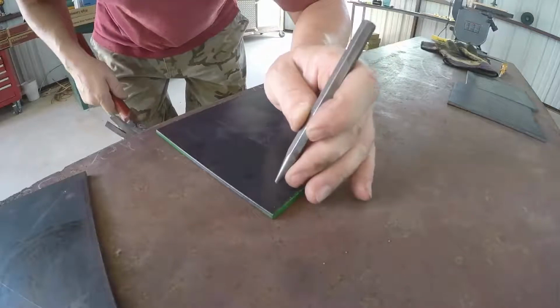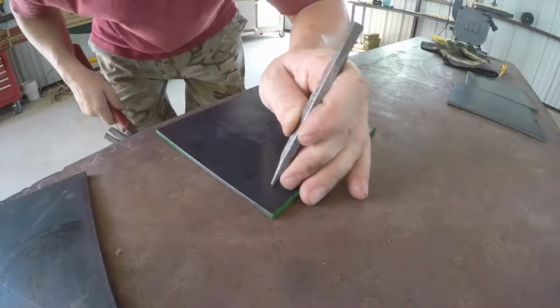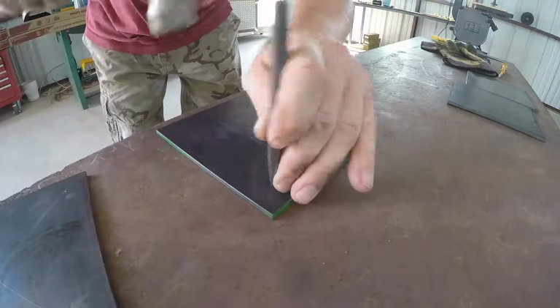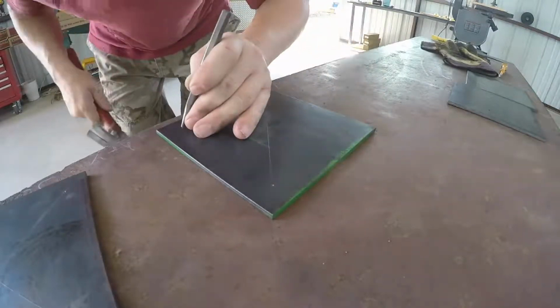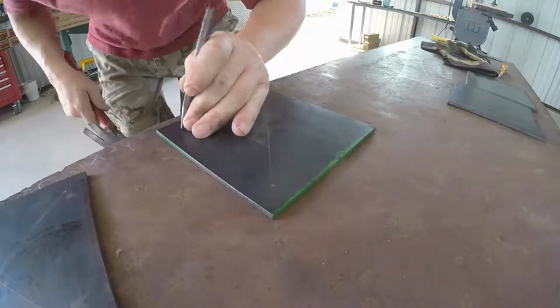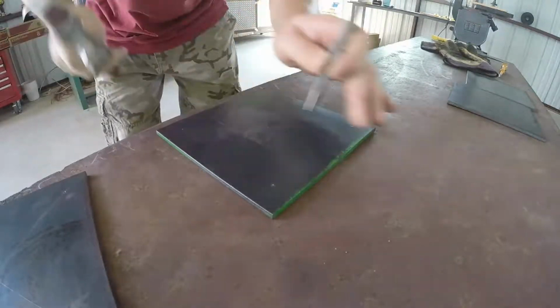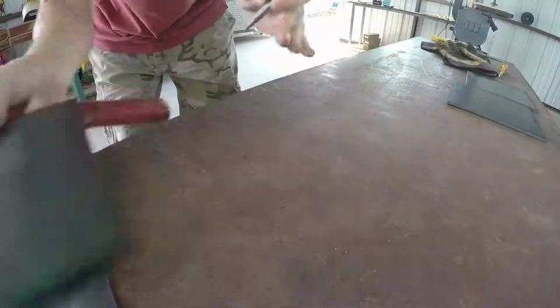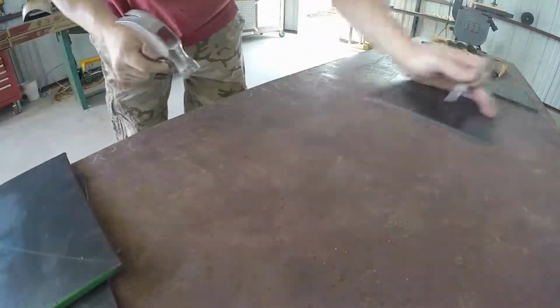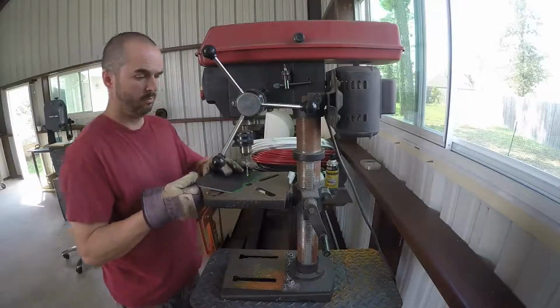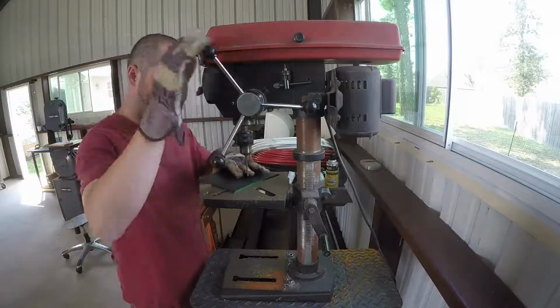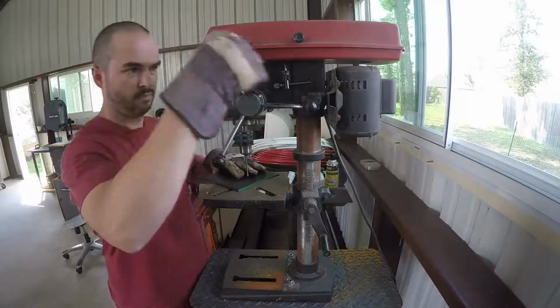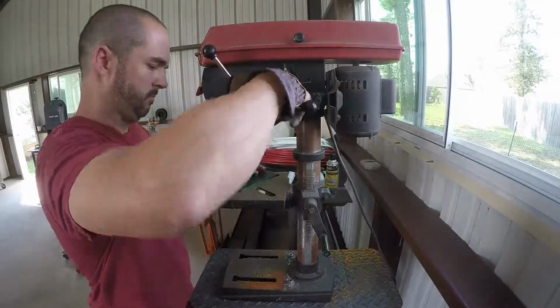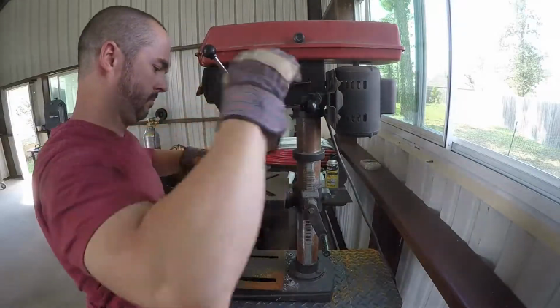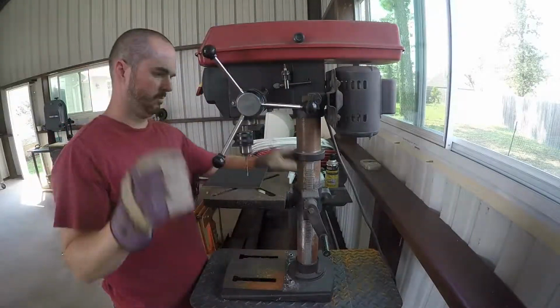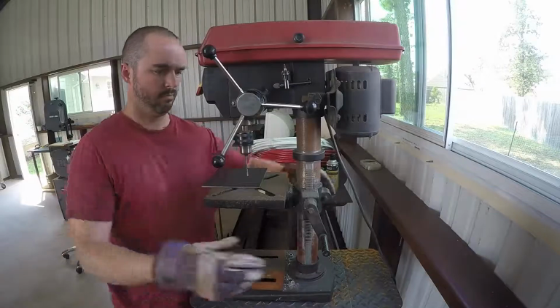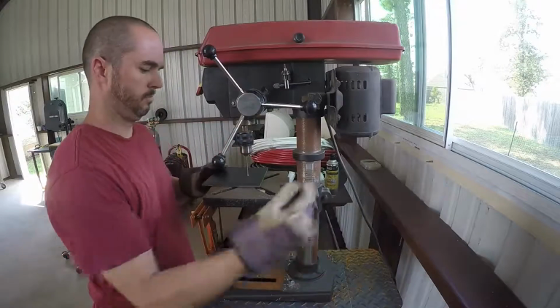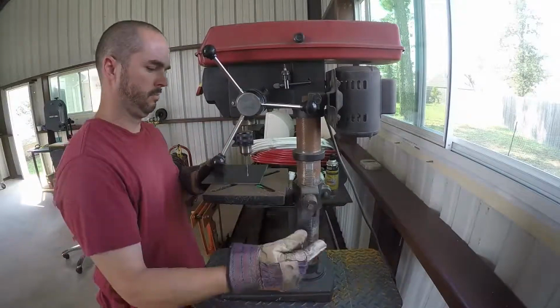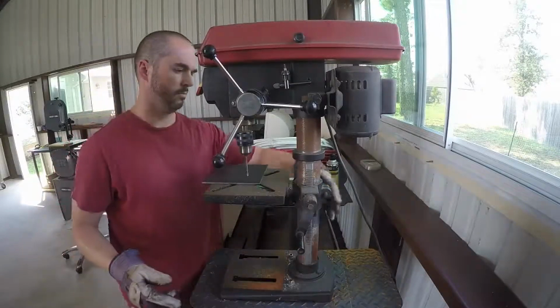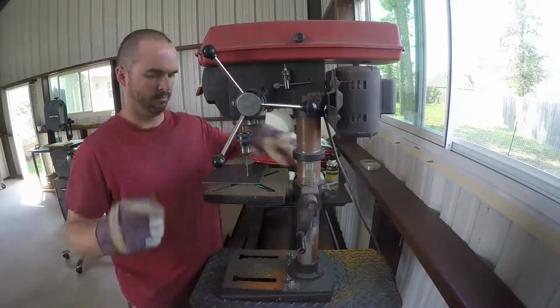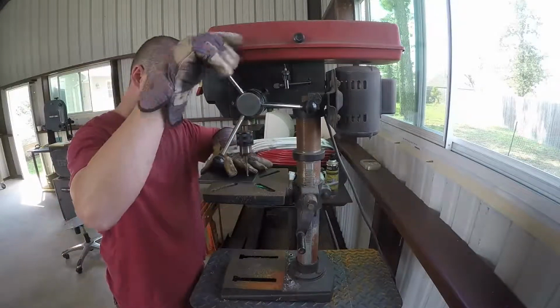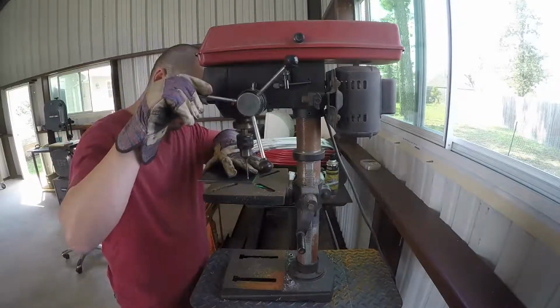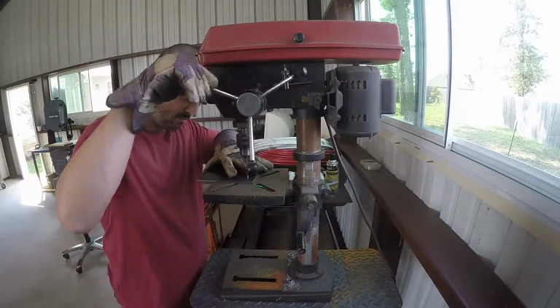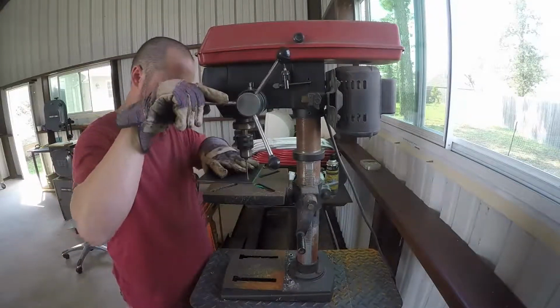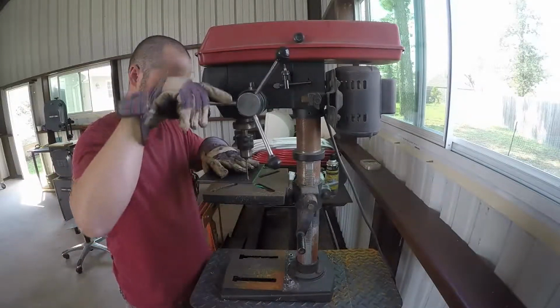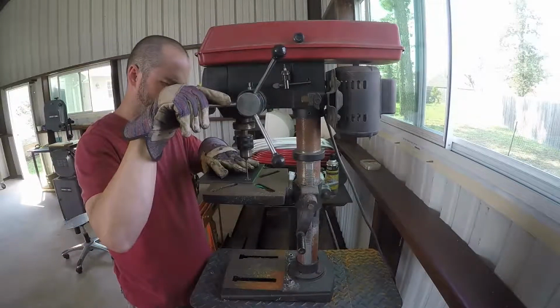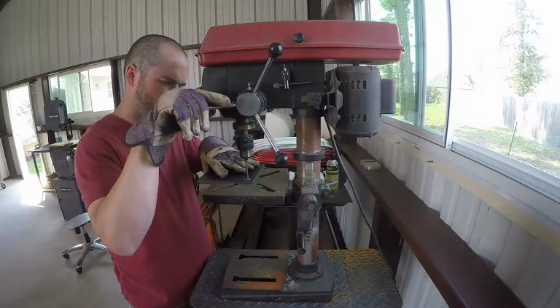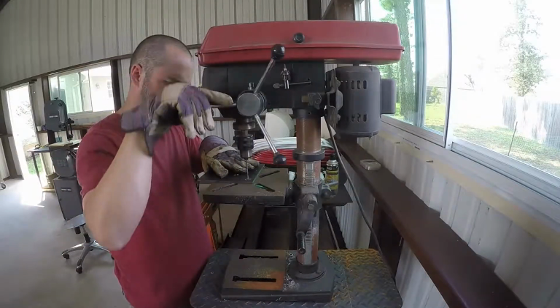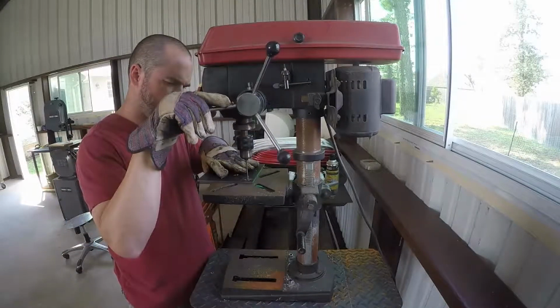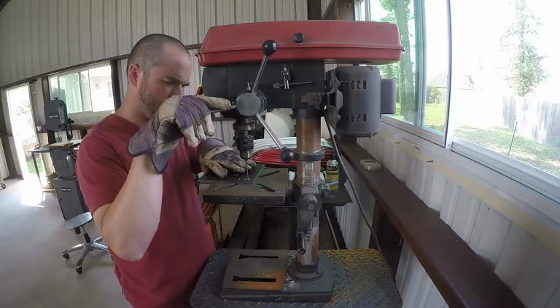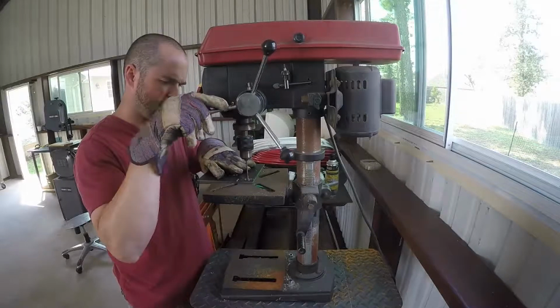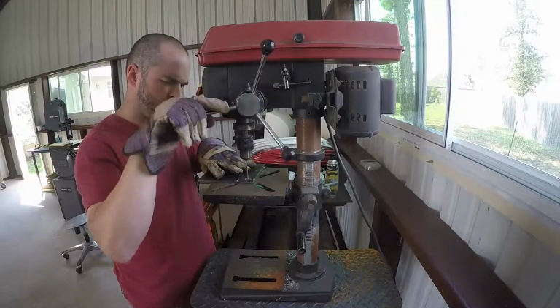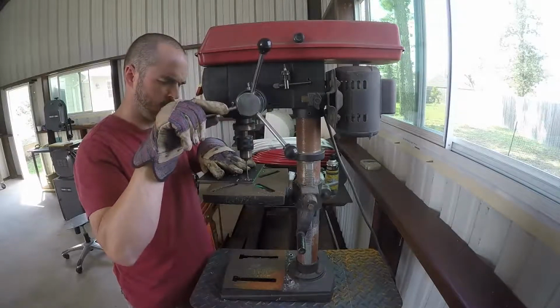Getting a few center punches so that my drill press runs straight on each one of these. There are about five holes to drill because he has to mount it into the wood, and then of course a center hole for the screw.